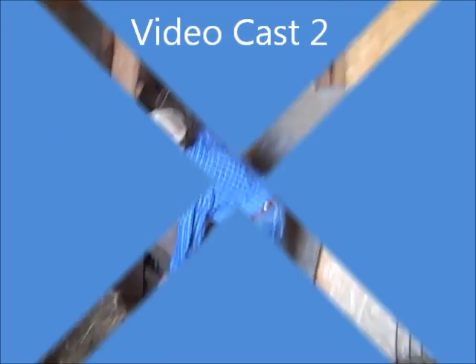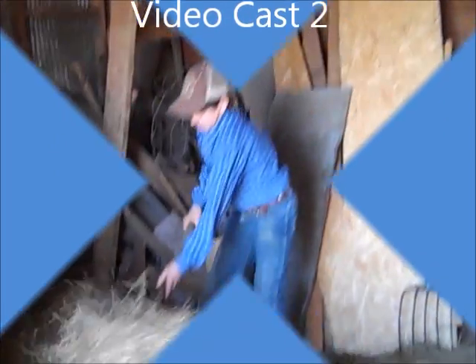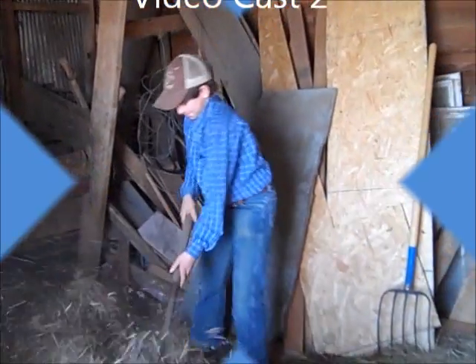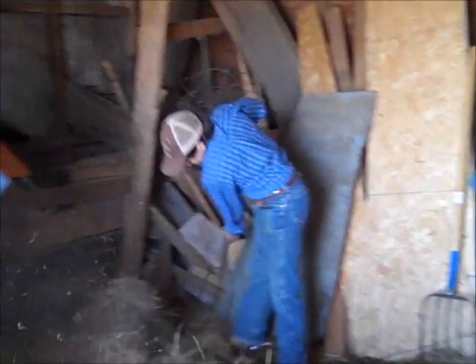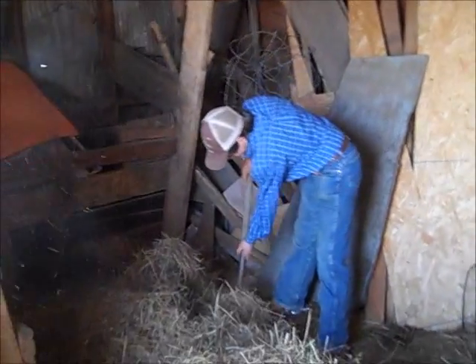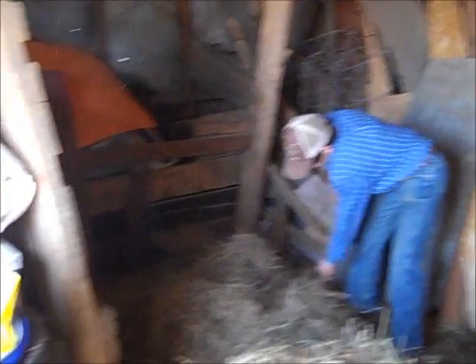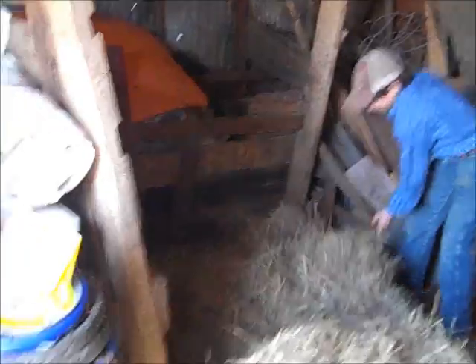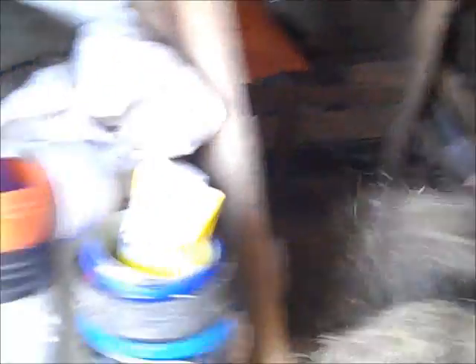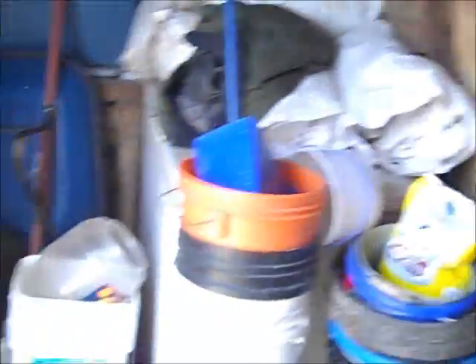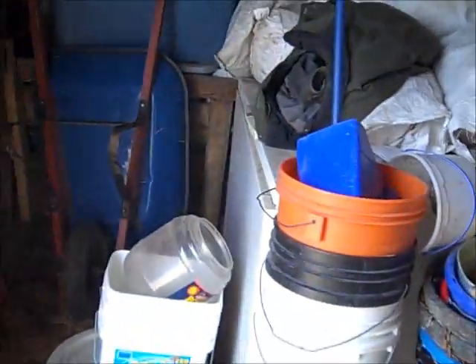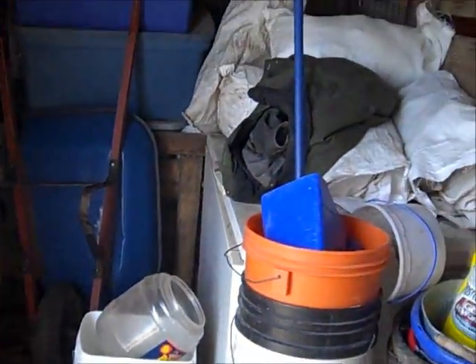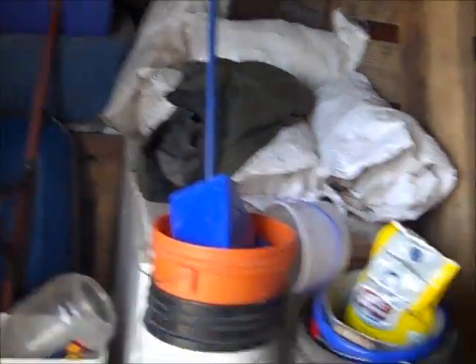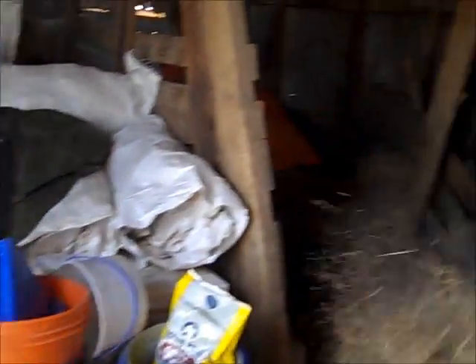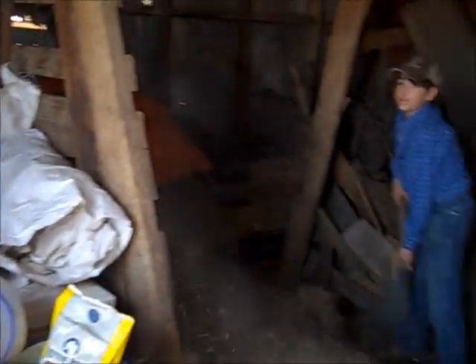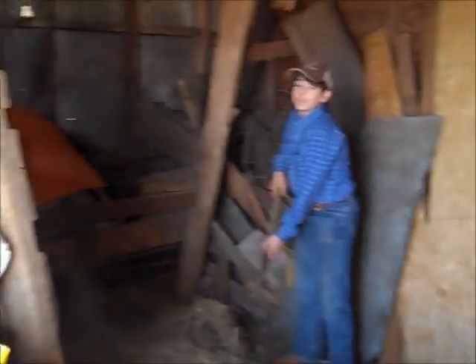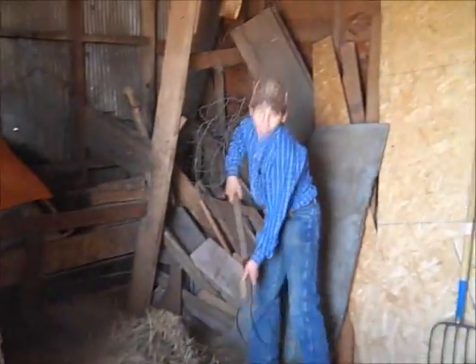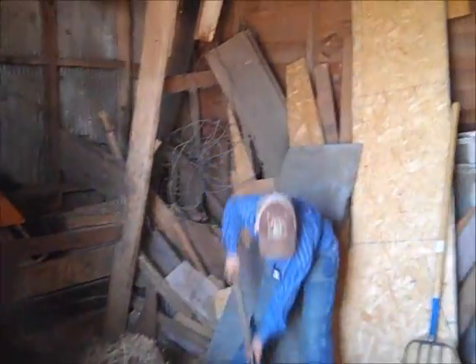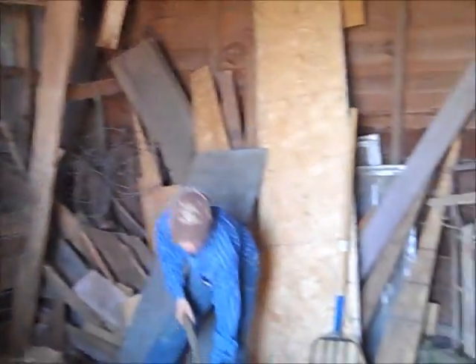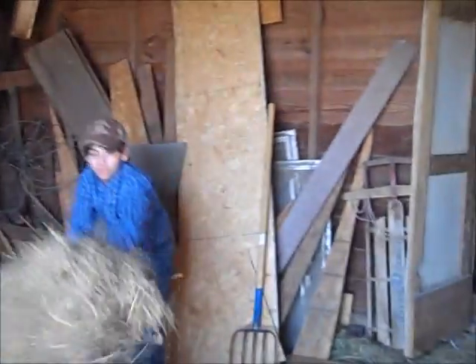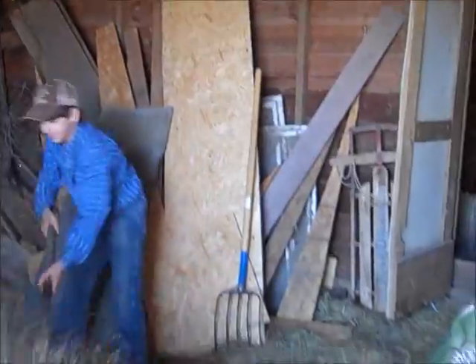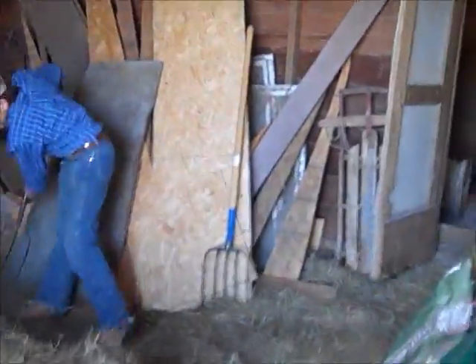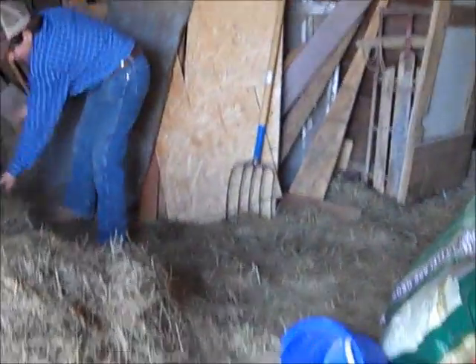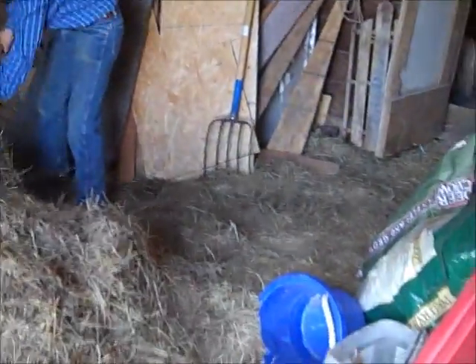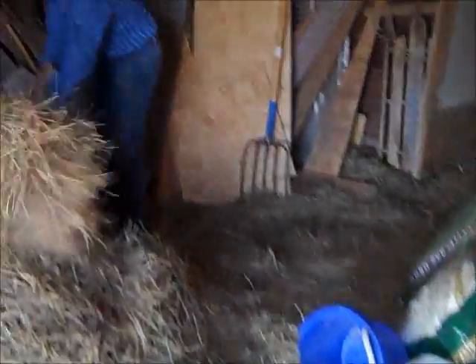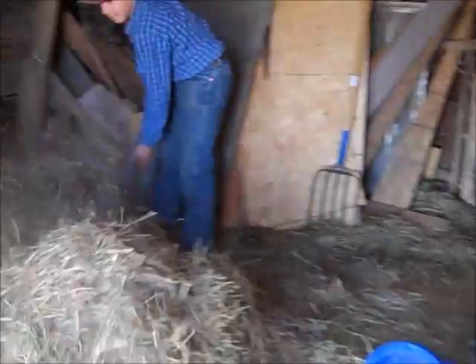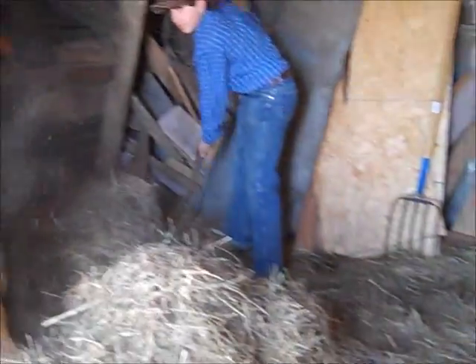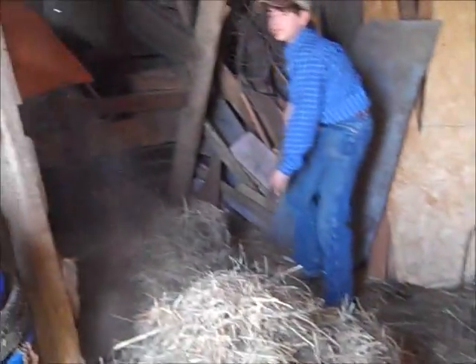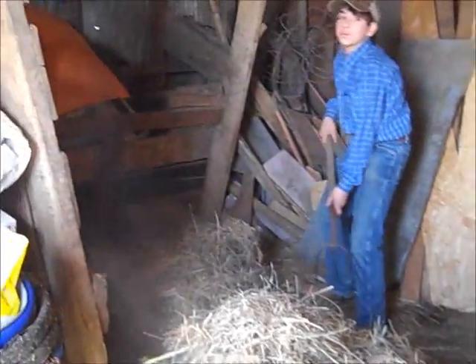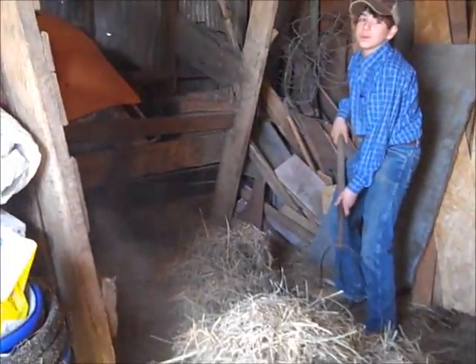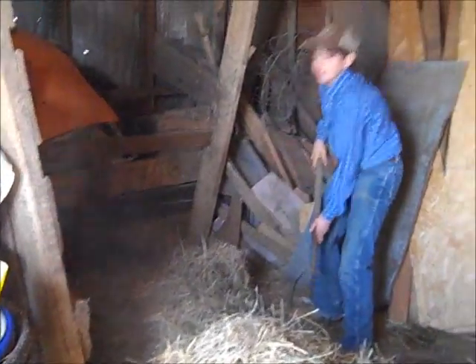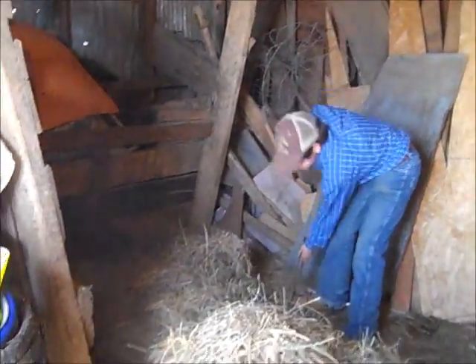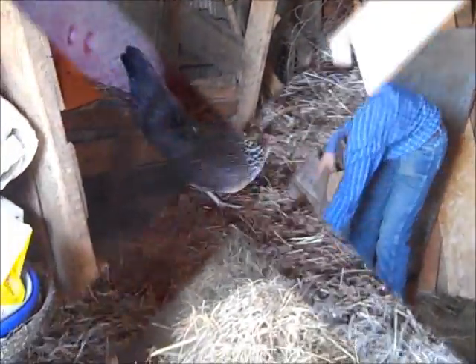We are cleaning out an old barn that we have that we use for storage. We are getting ready for lambing and kidding season. We don't know if the billies or ram got the job done, but we would rather be extra prepared than not.